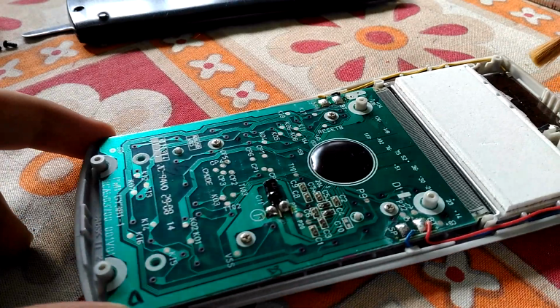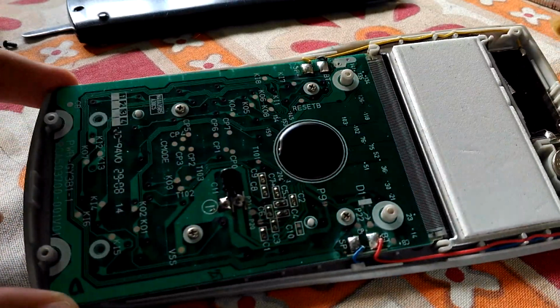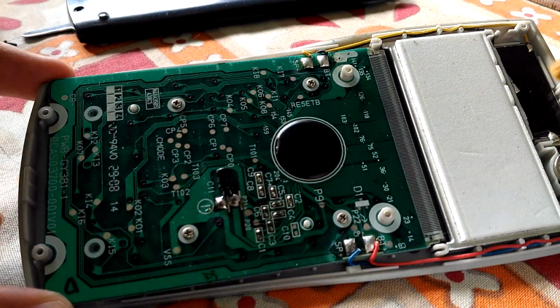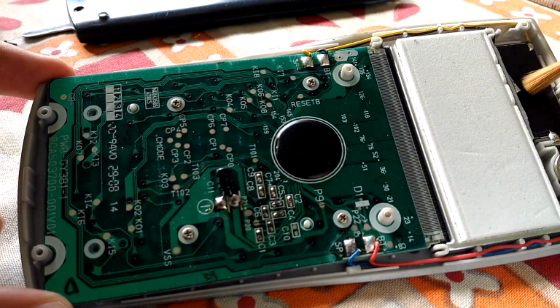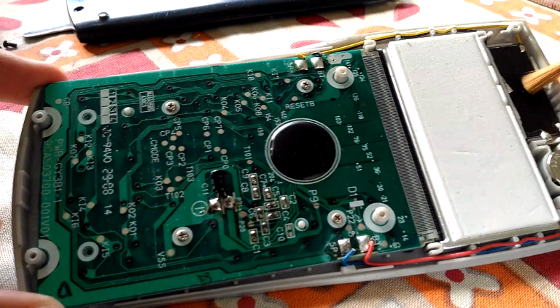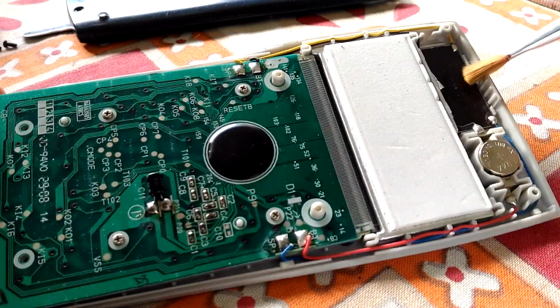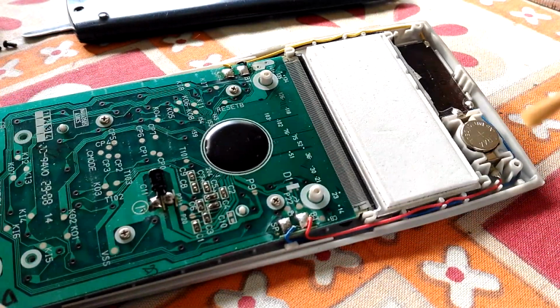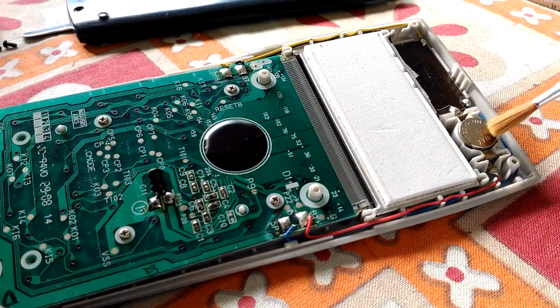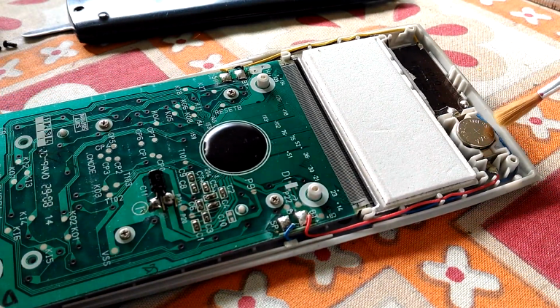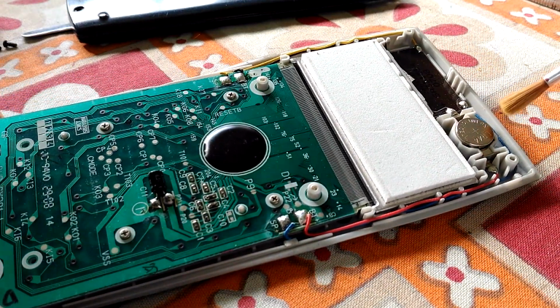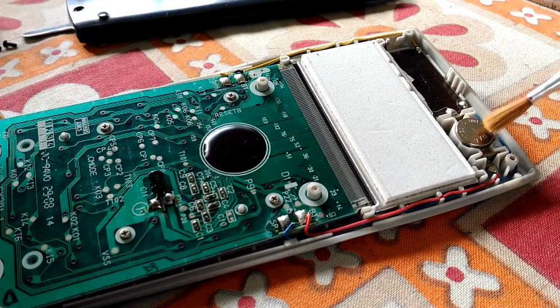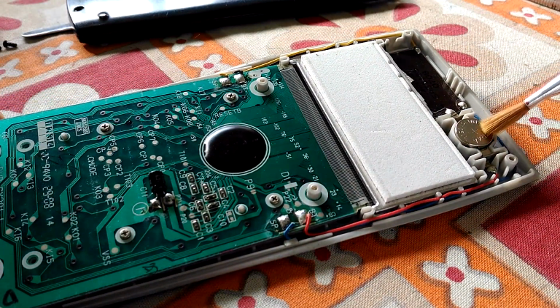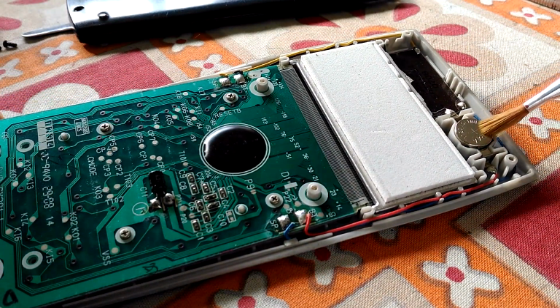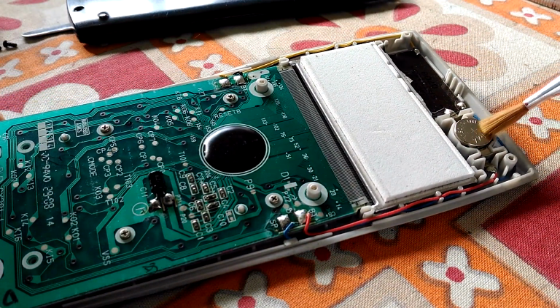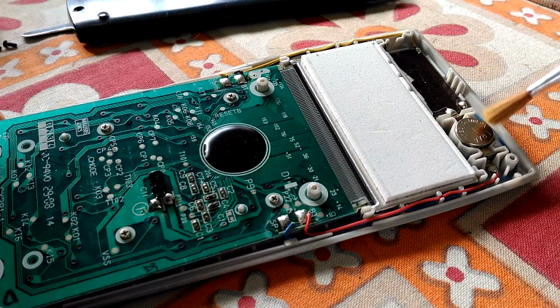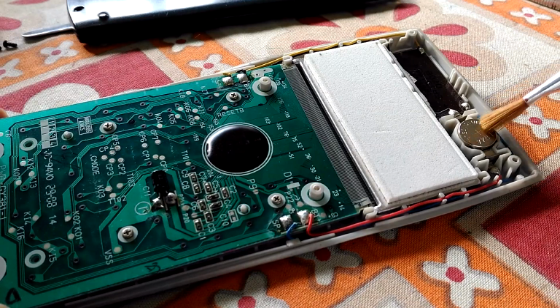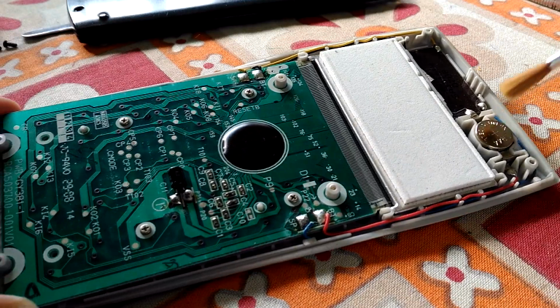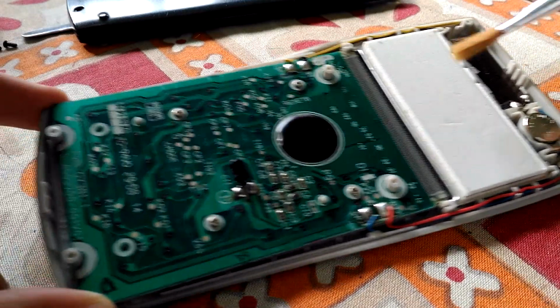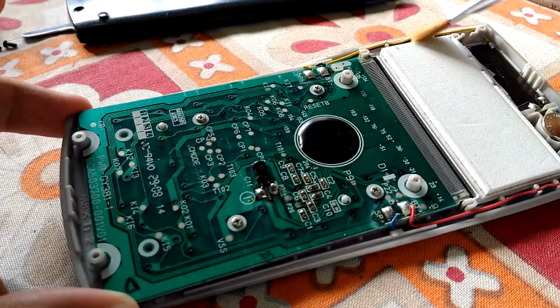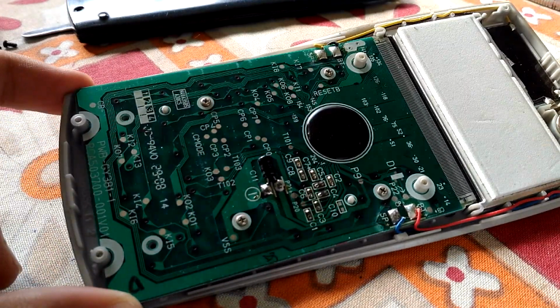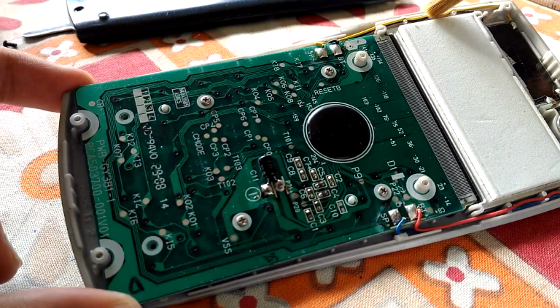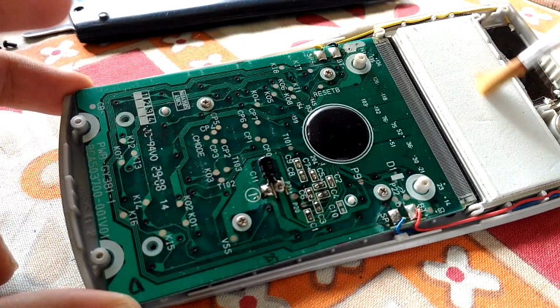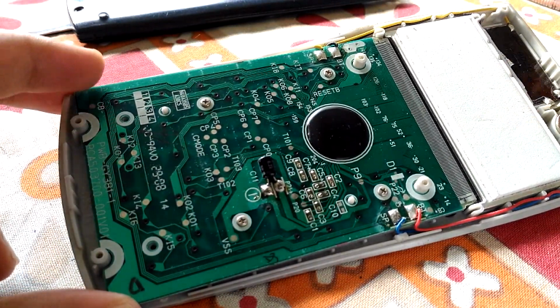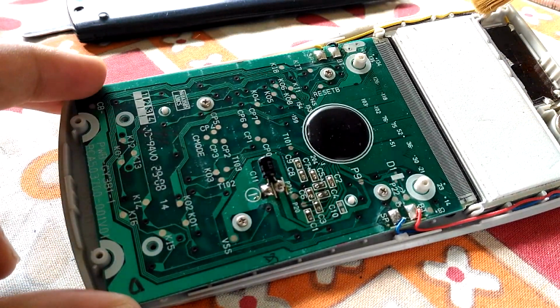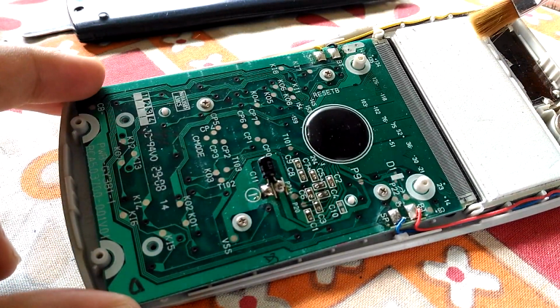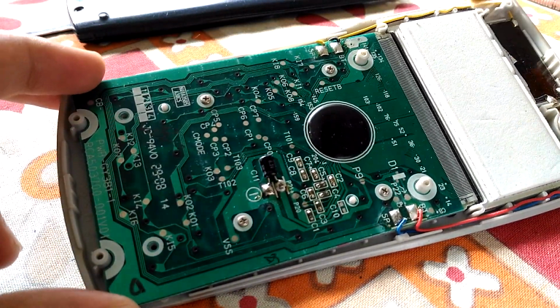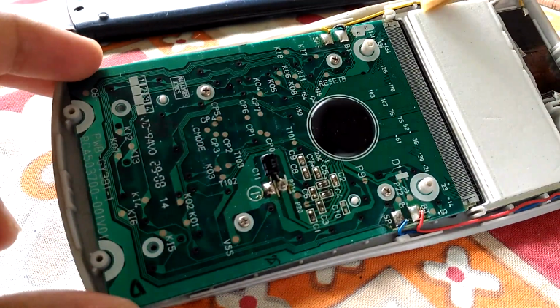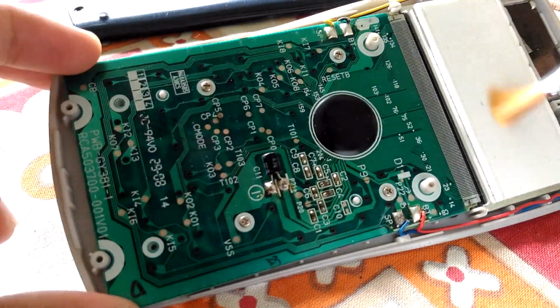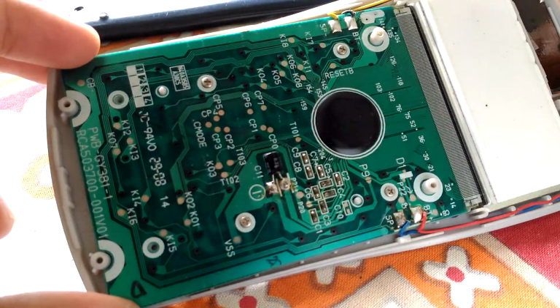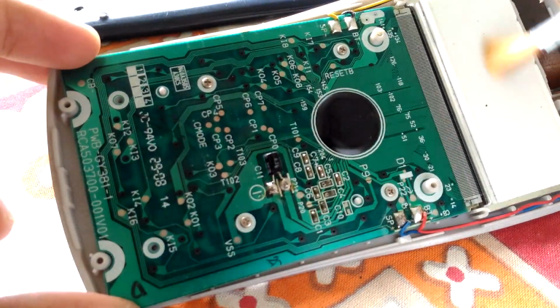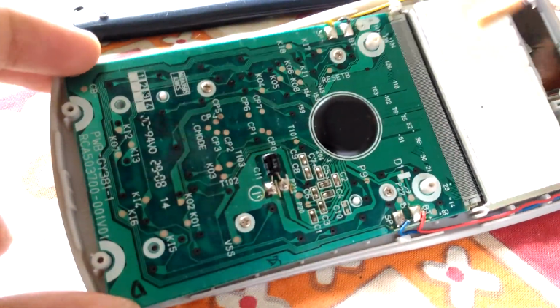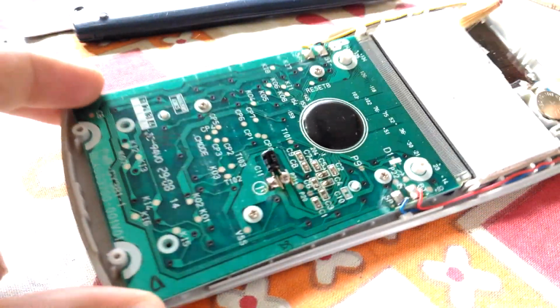This is your solar cell, and this is the LR44 battery — the button cell. This is the screen over here. On the outside, there's a sponge kept for its protection.